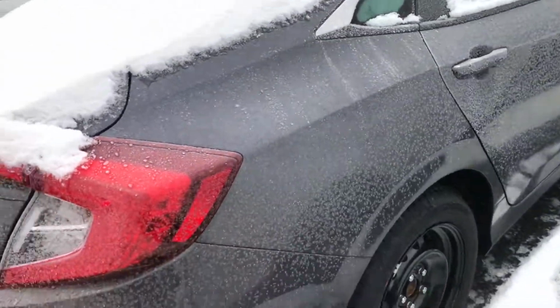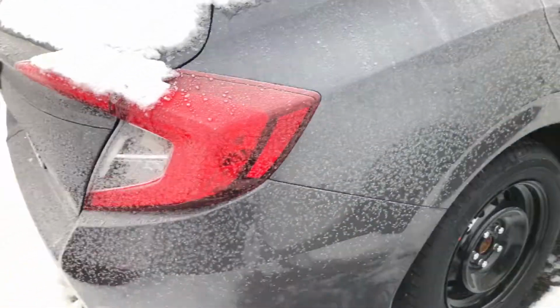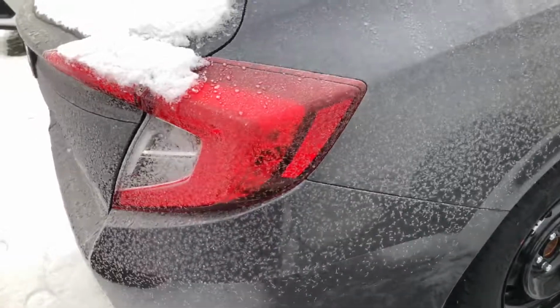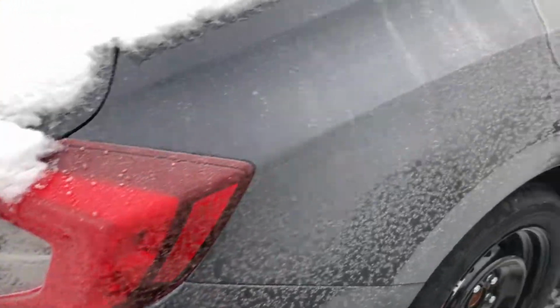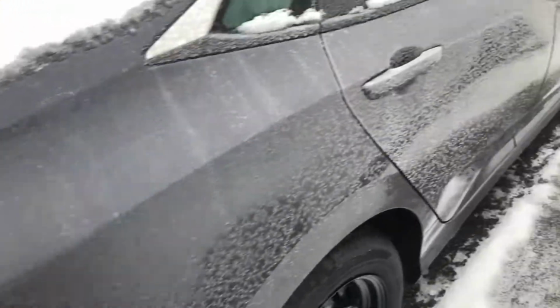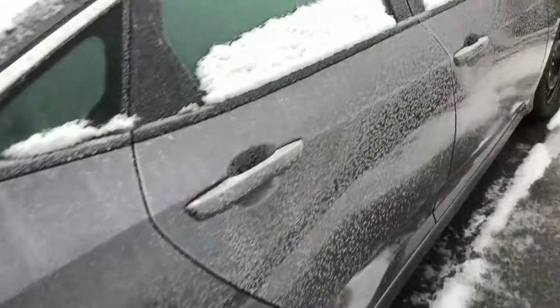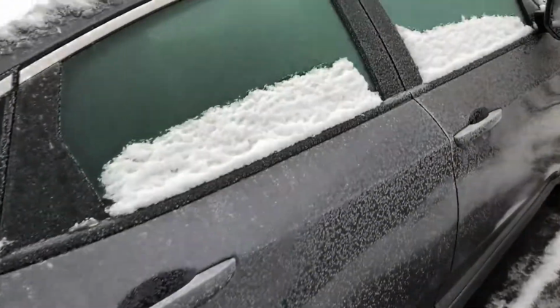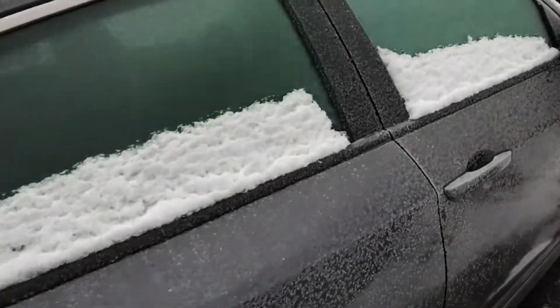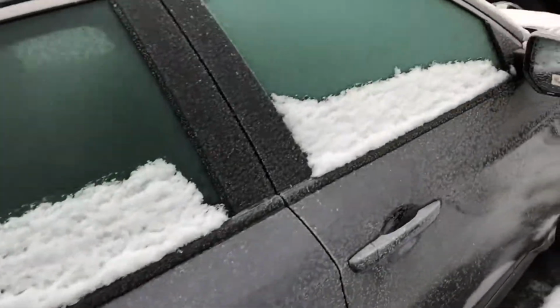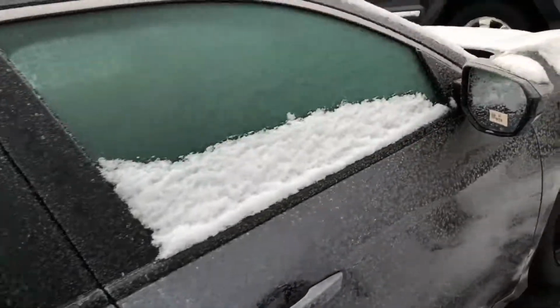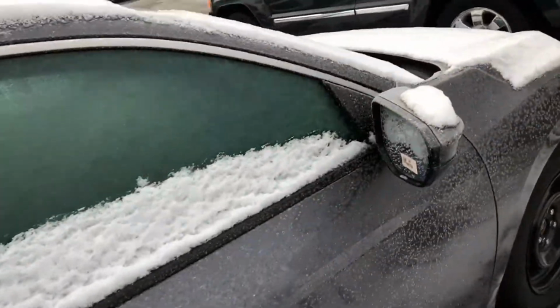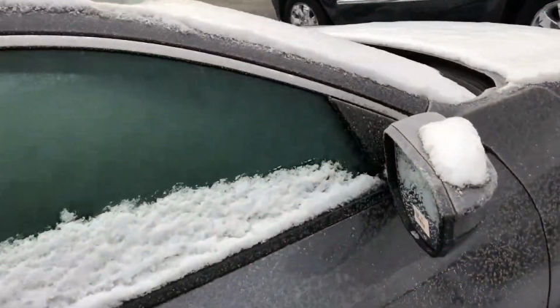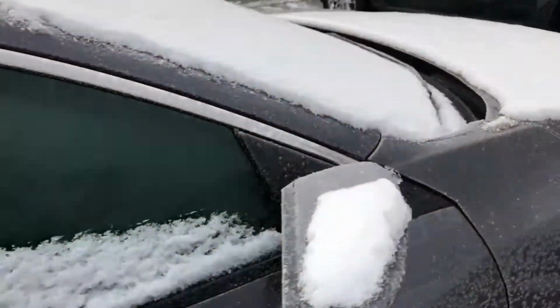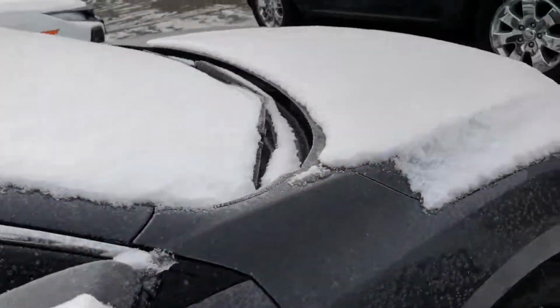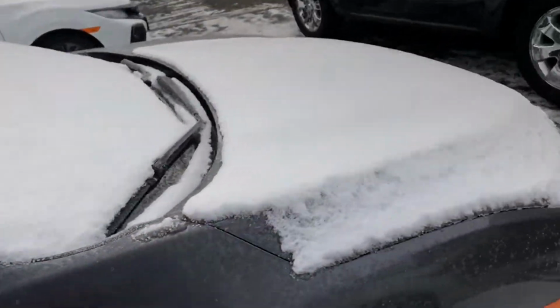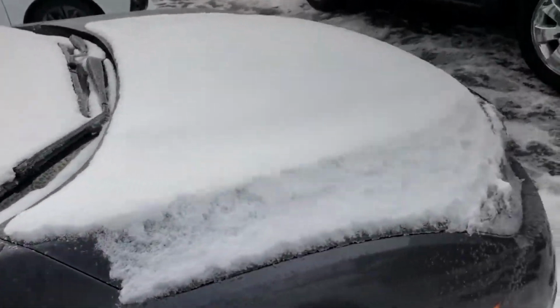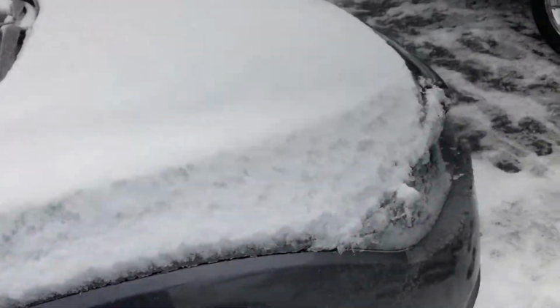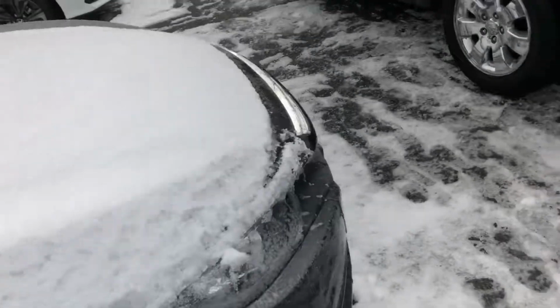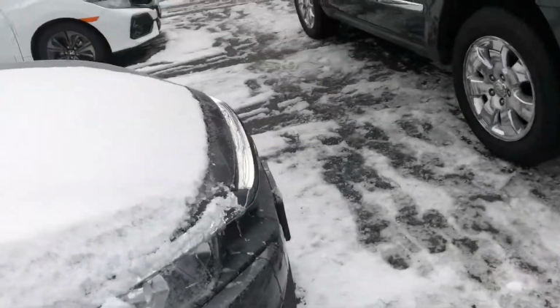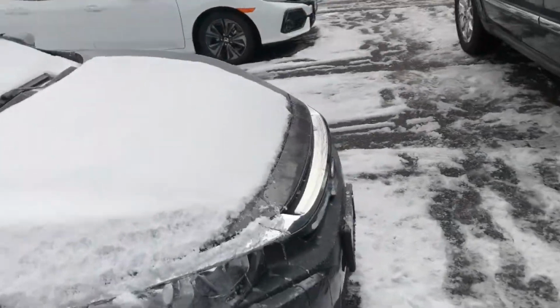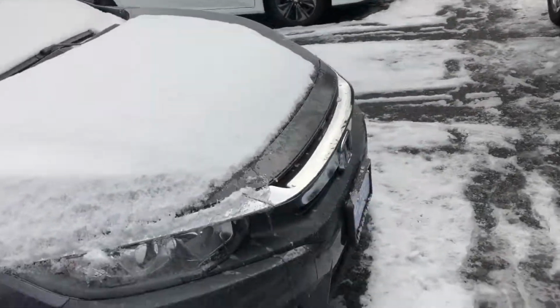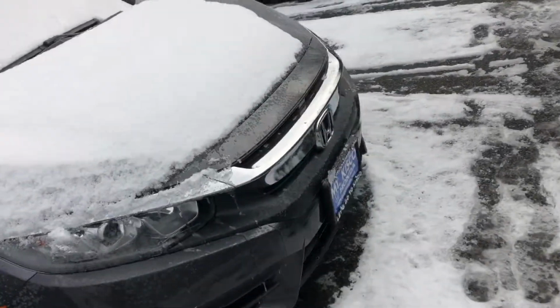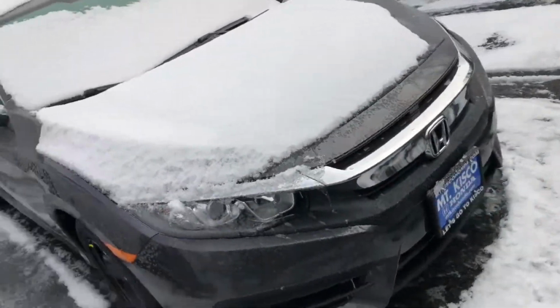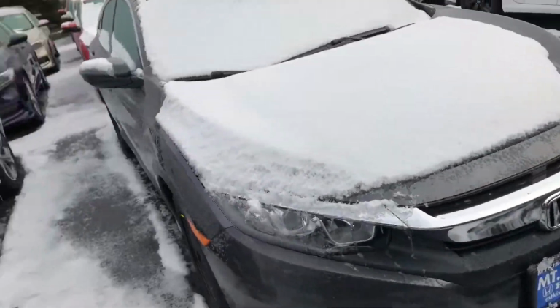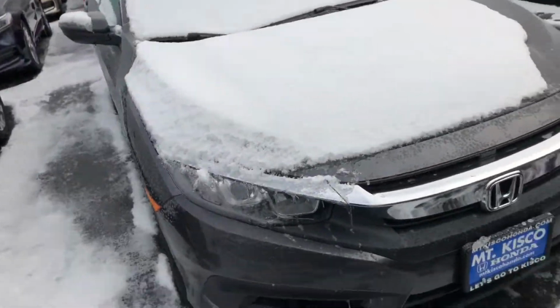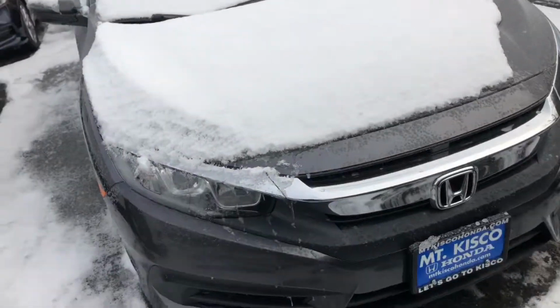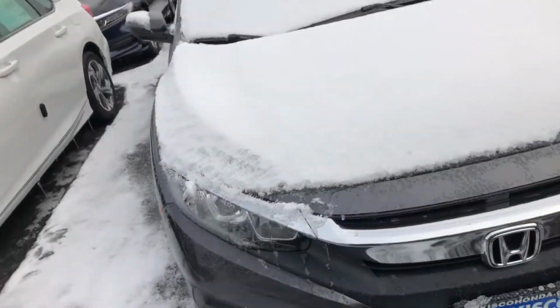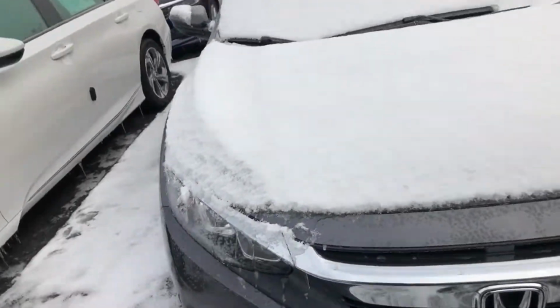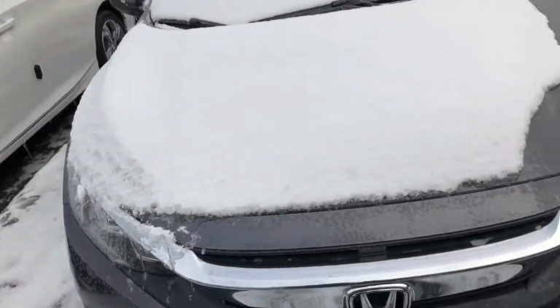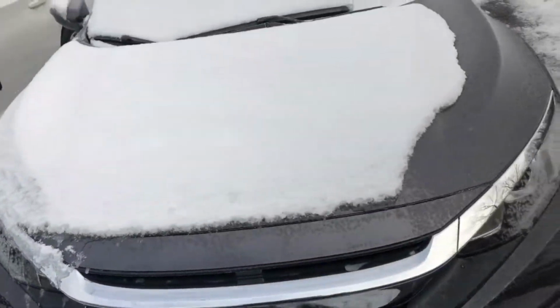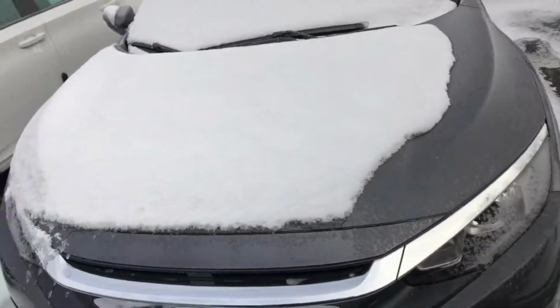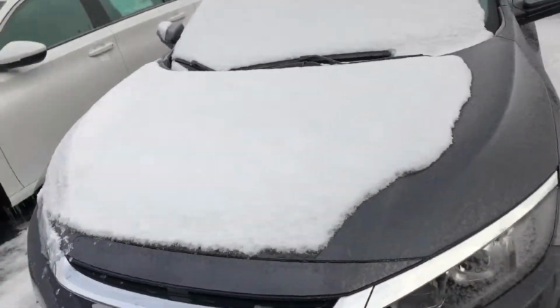With this 2018 Civic LX you do get standard Bluetooth and backup camera. It is a five-star safety rating vehicle. It drives great, handles great, great fuel economy. You can get 42 highway and around 32 city.